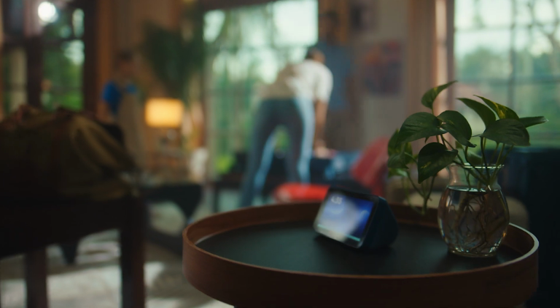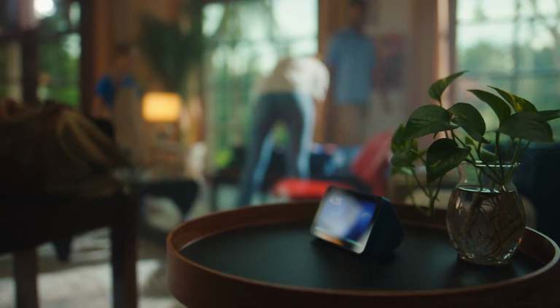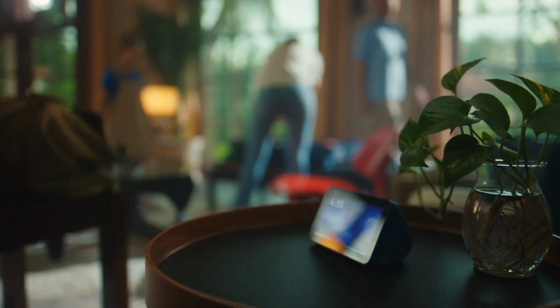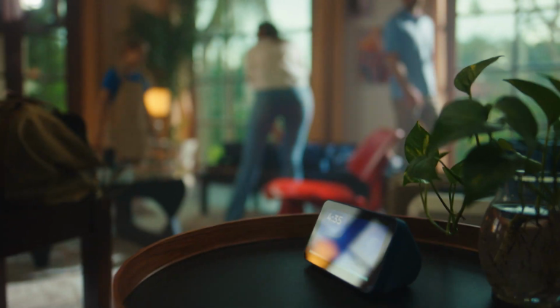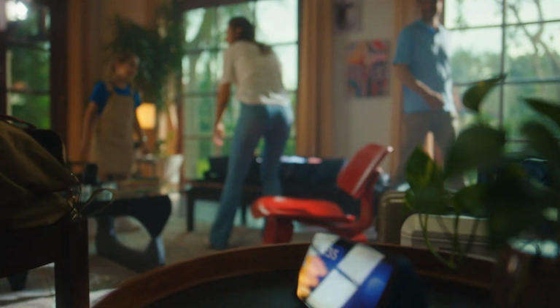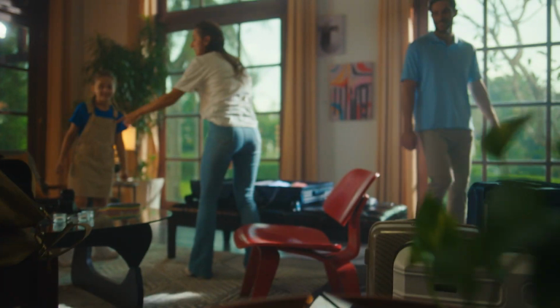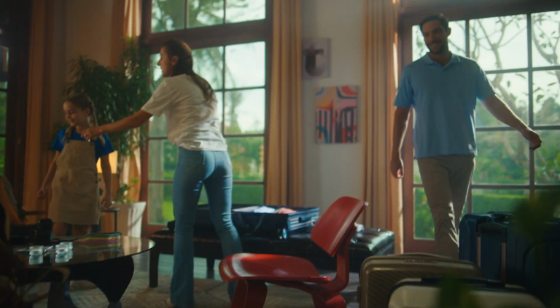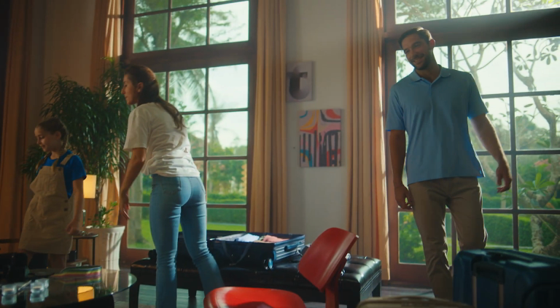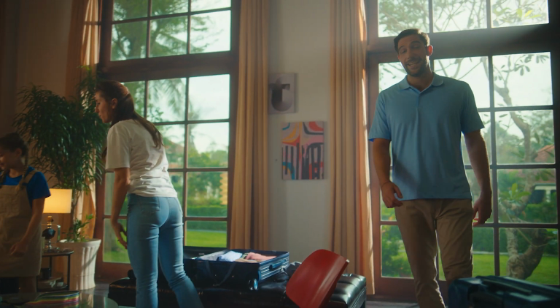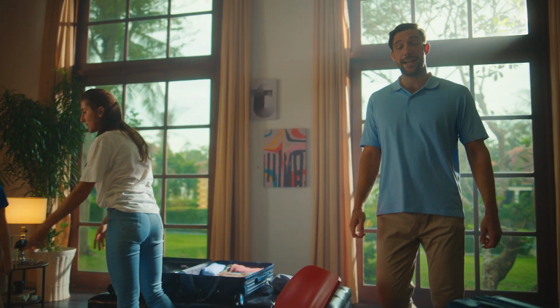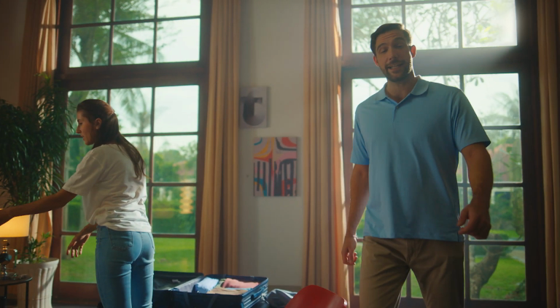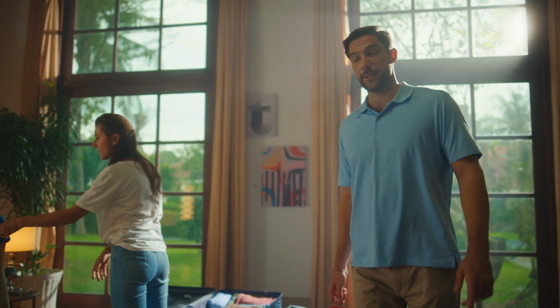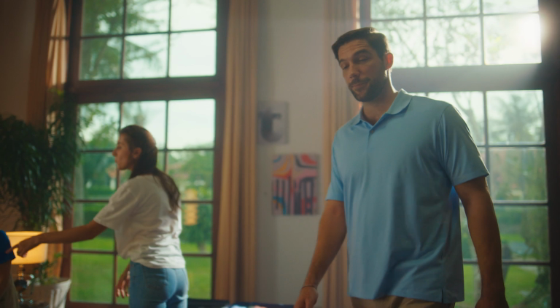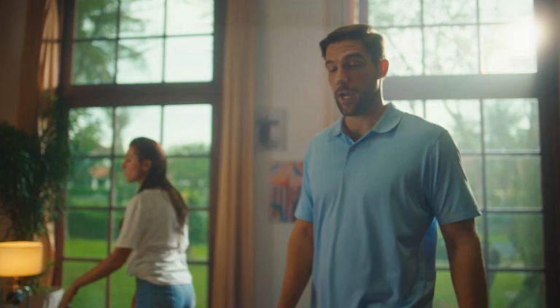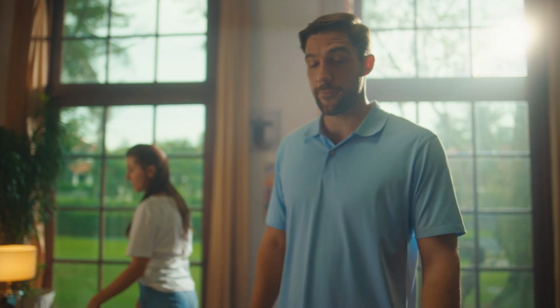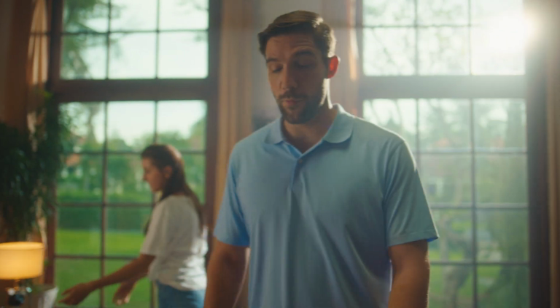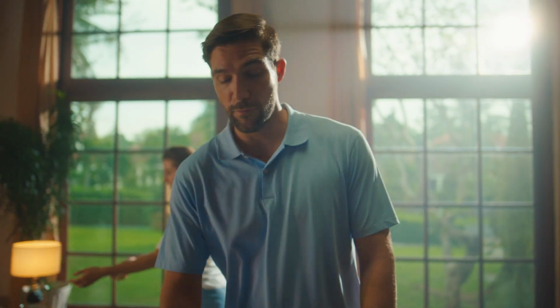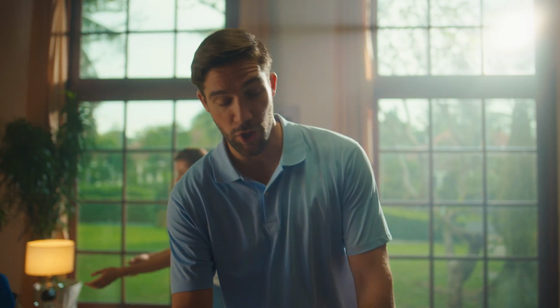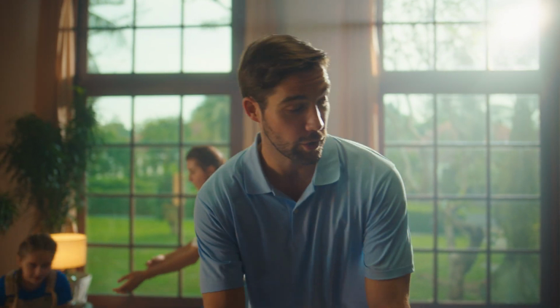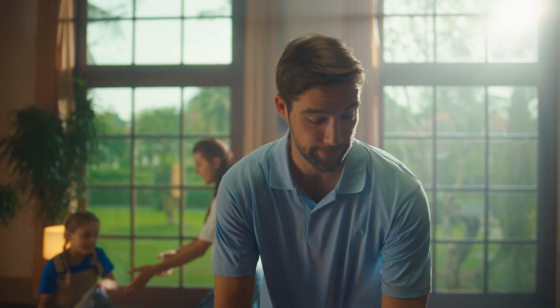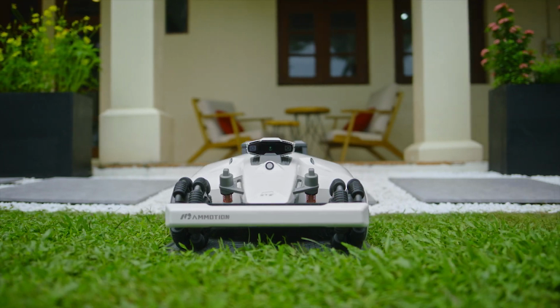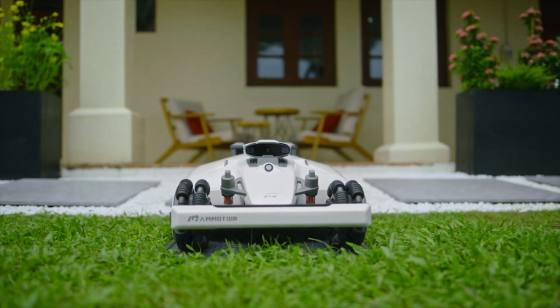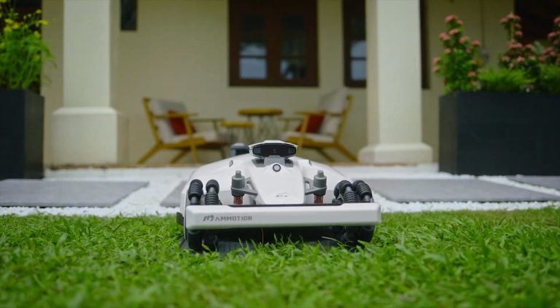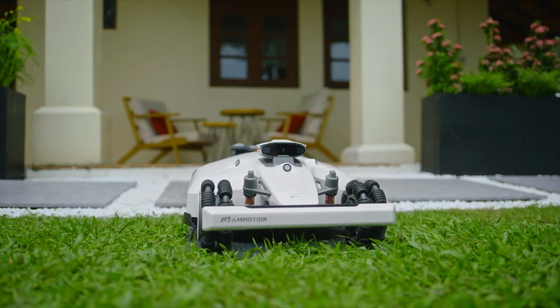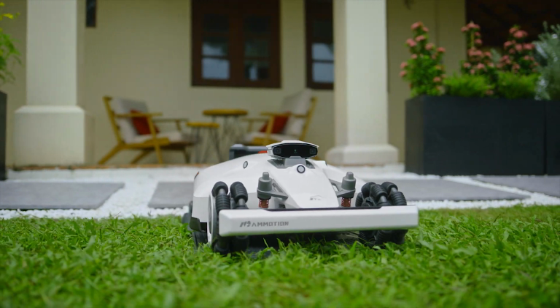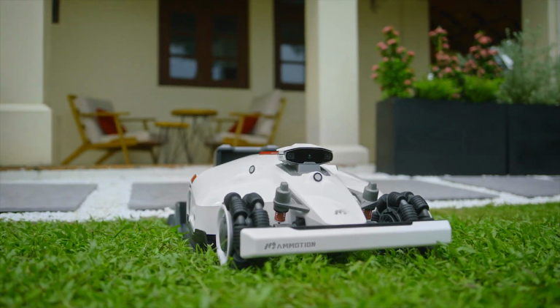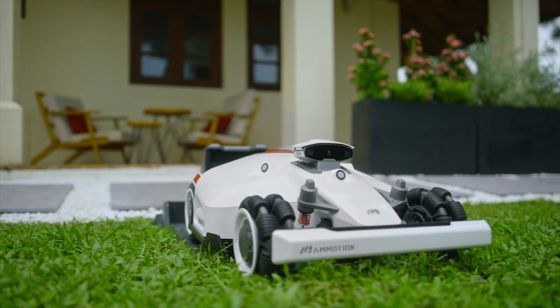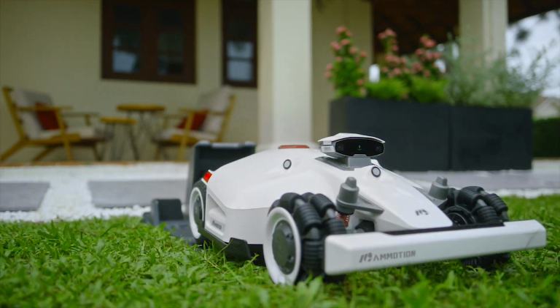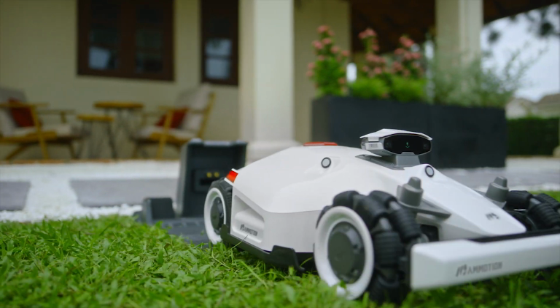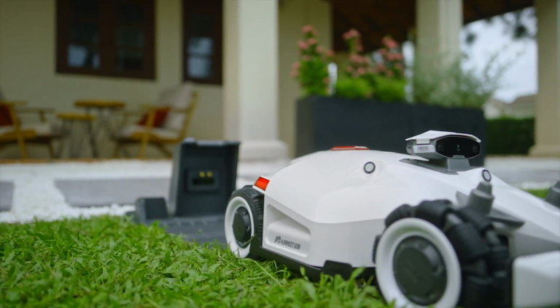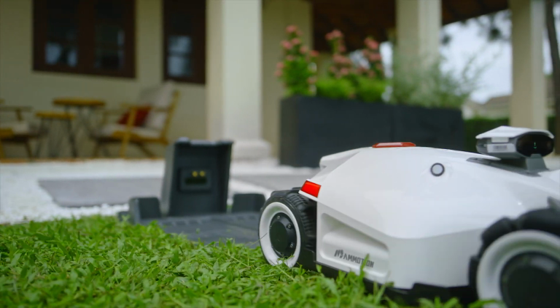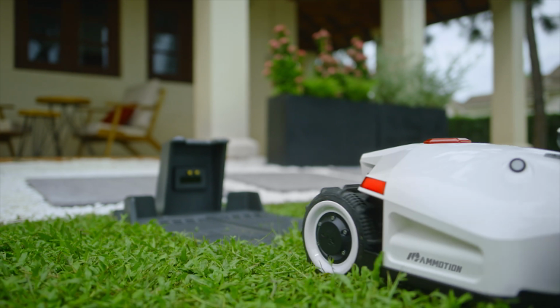Luba is now compatible with smart home systems. Alexa, have Luba mow the lawn. Mowing started. For an entirely hands-free experience.